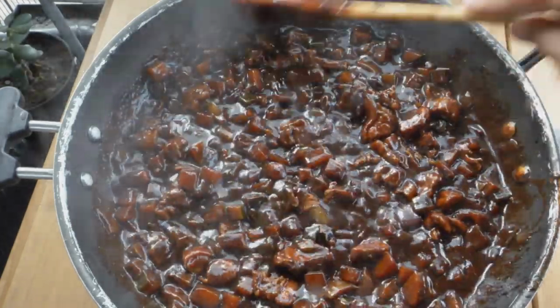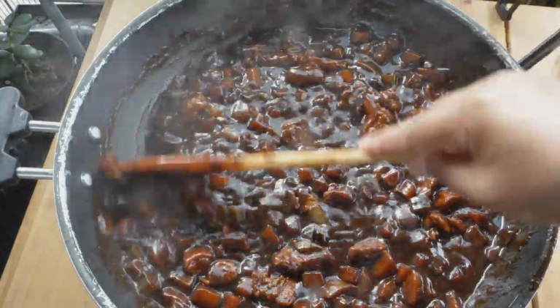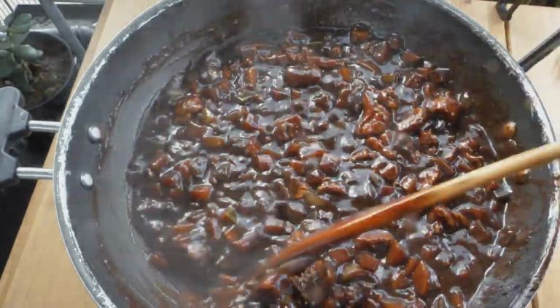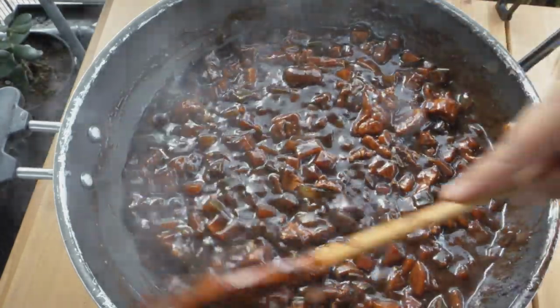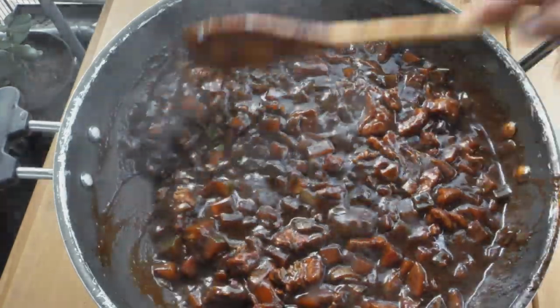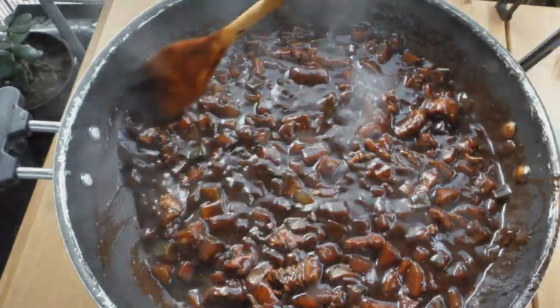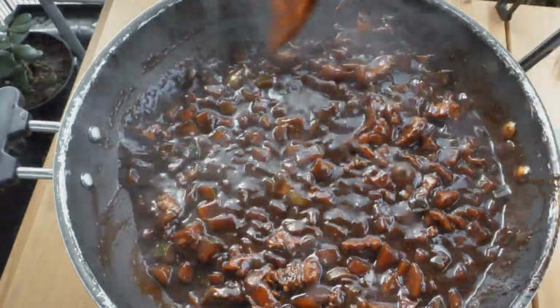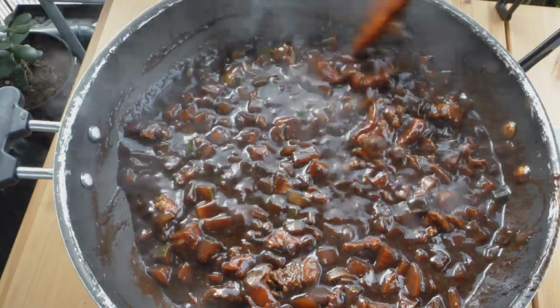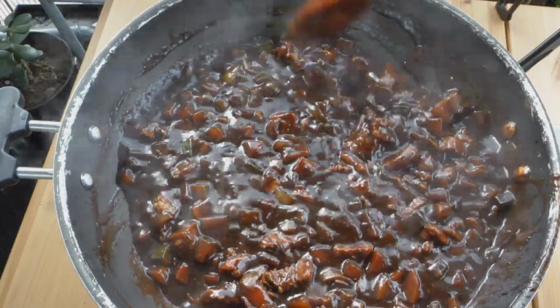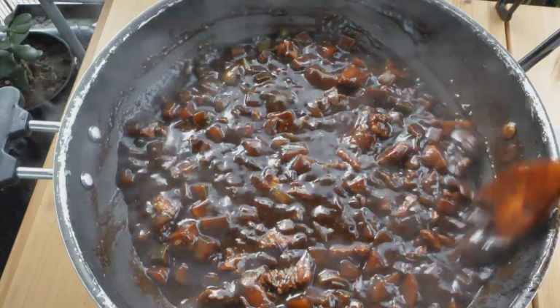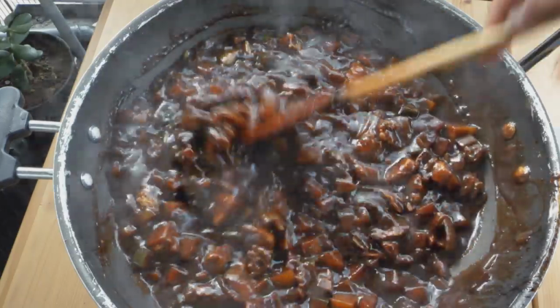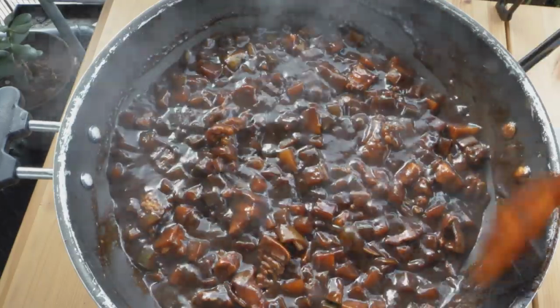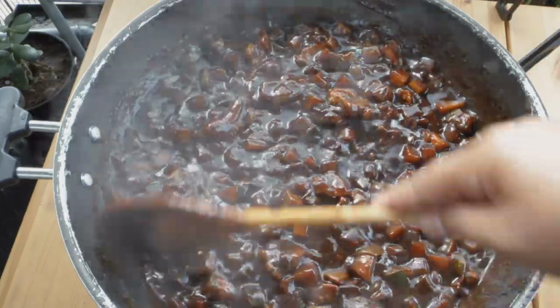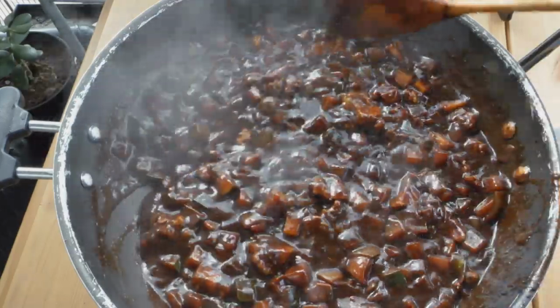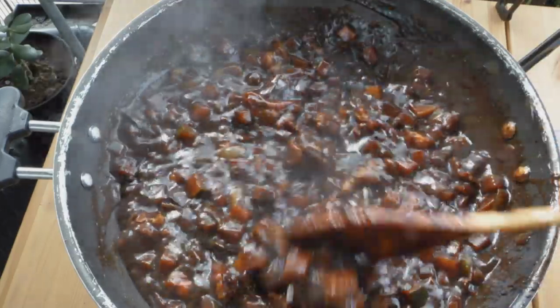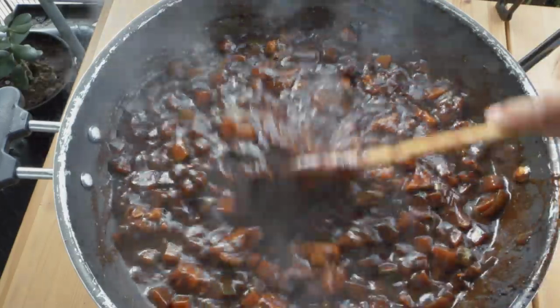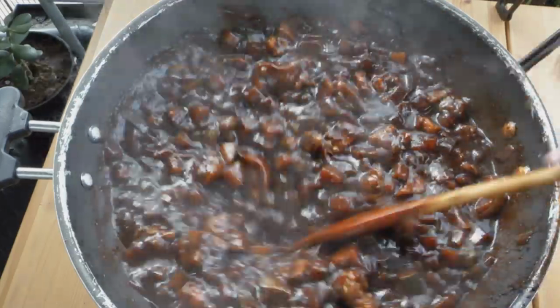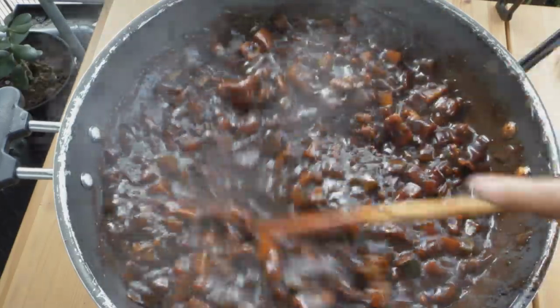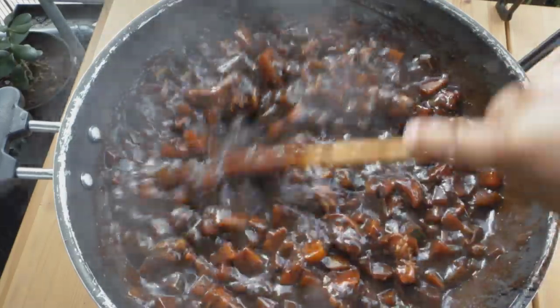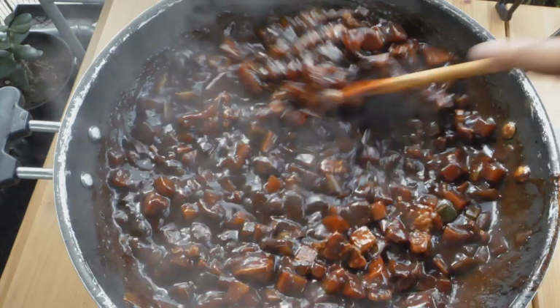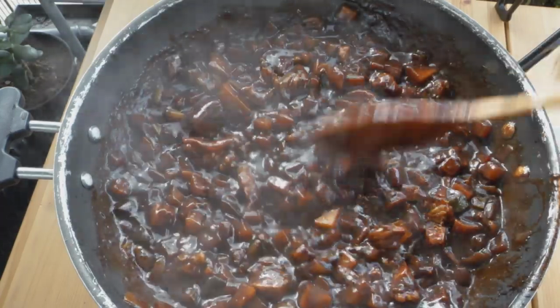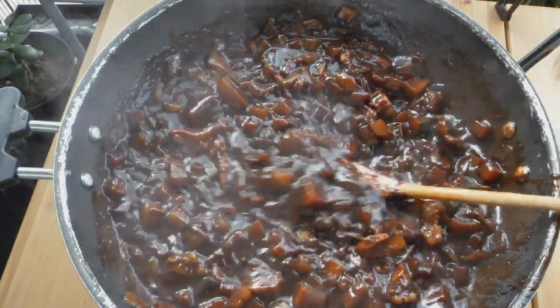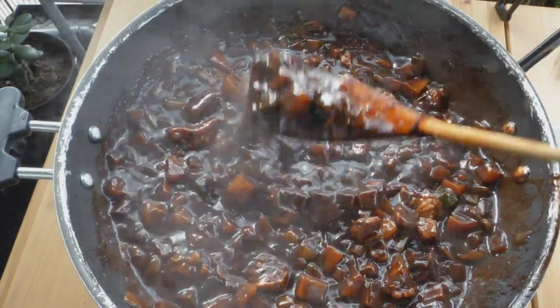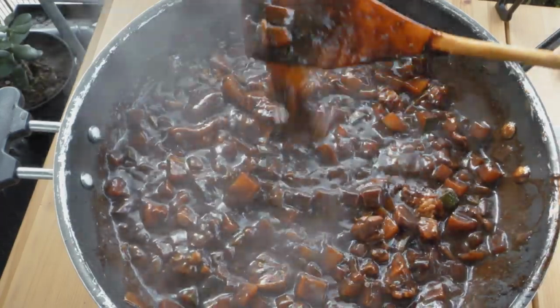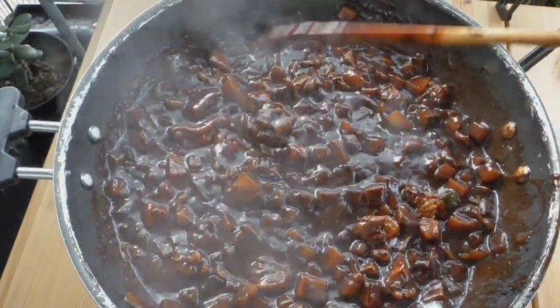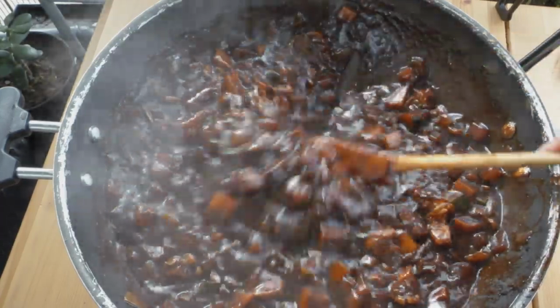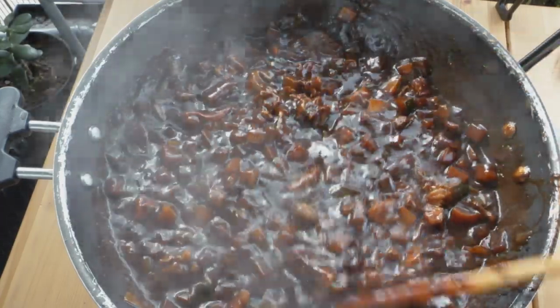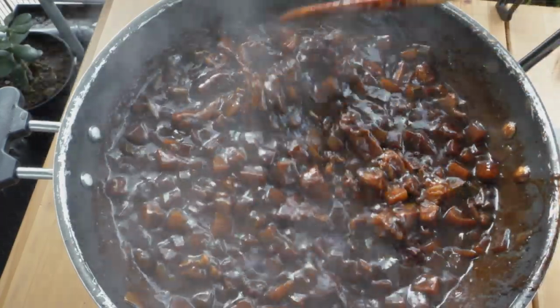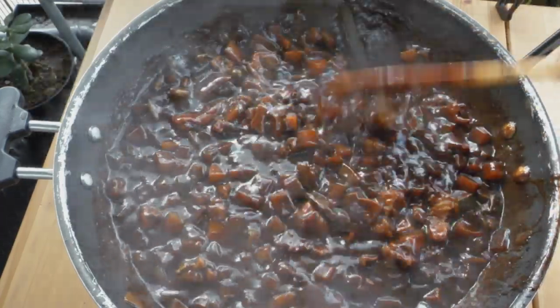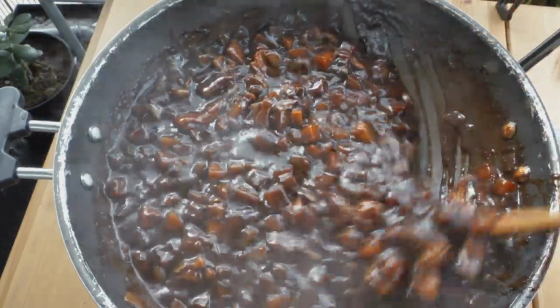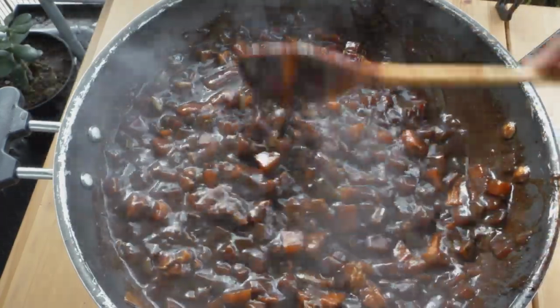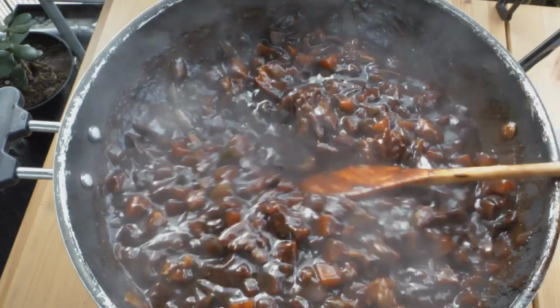There we go, Fan. That's how to make jajangmyeon — simple and delicious. See how thick the sauce is? That's the consistency that you need.